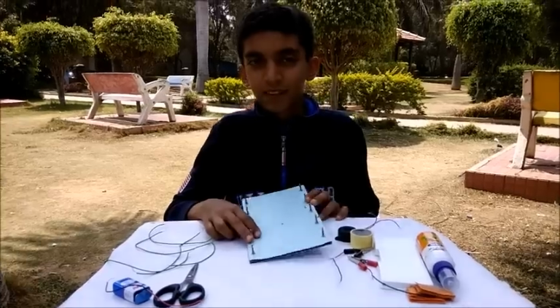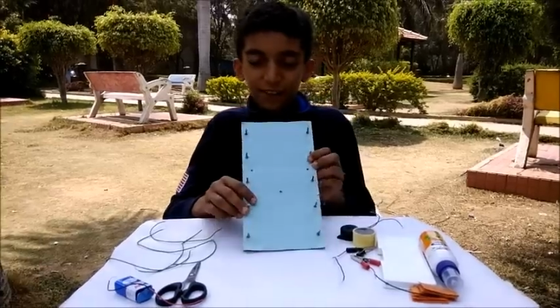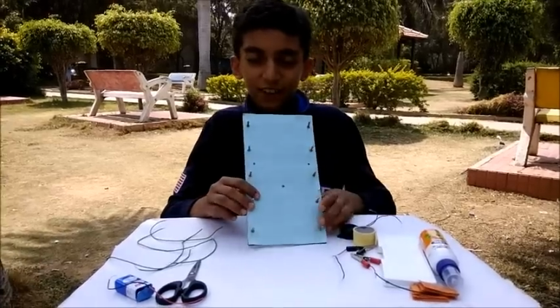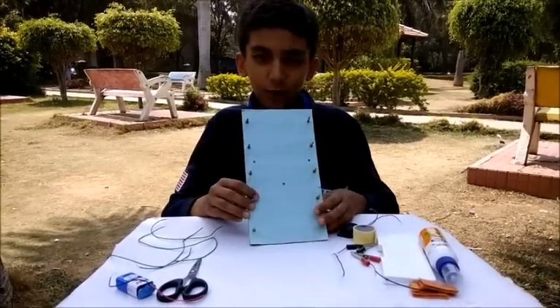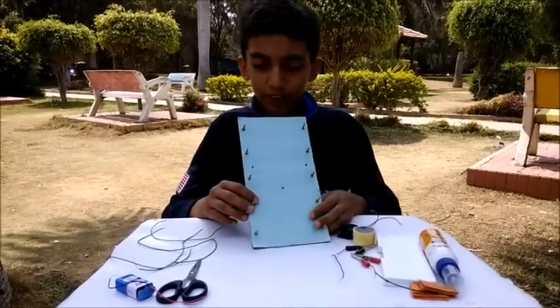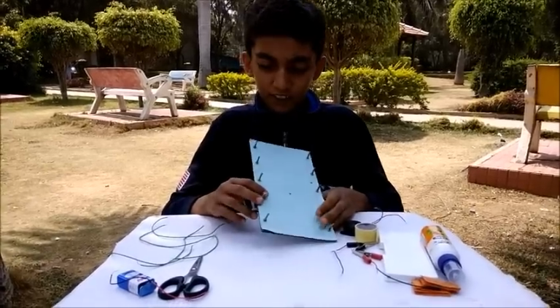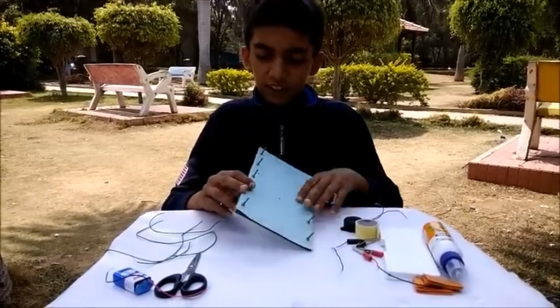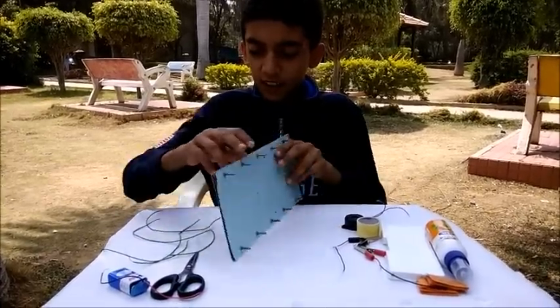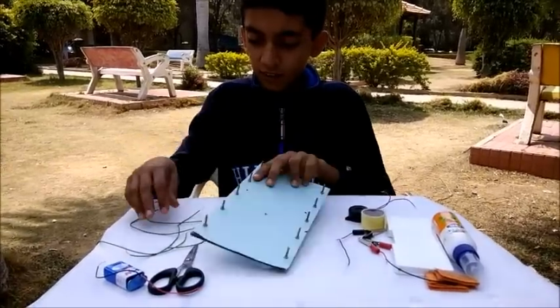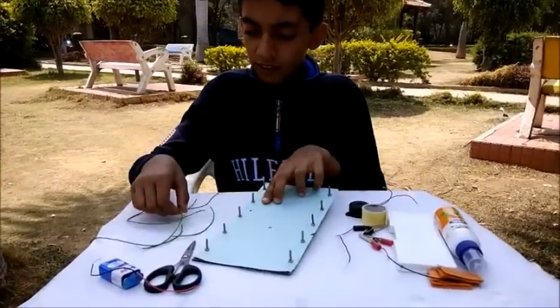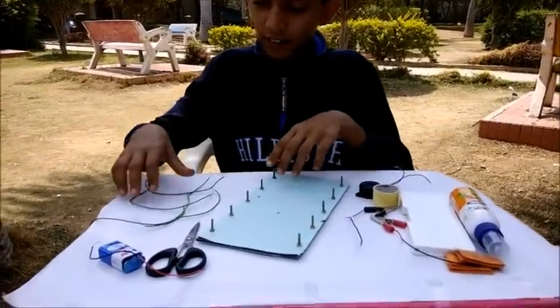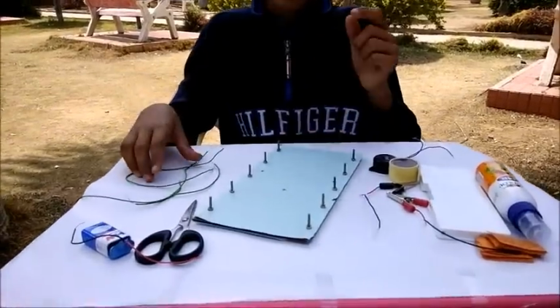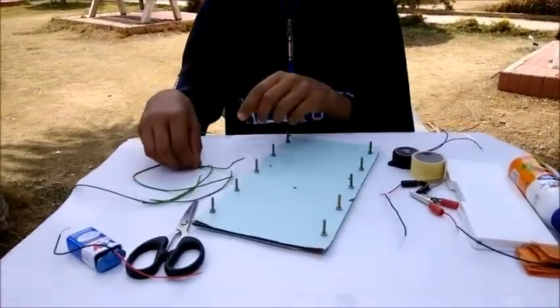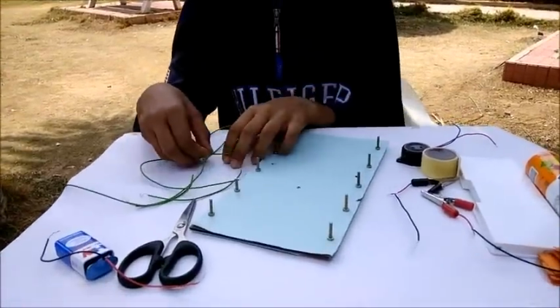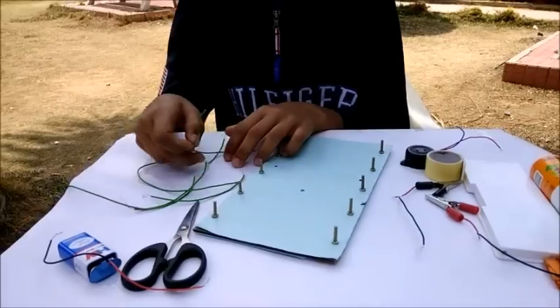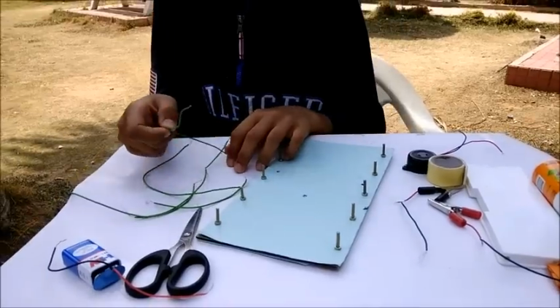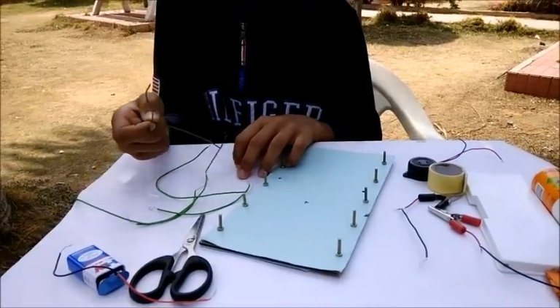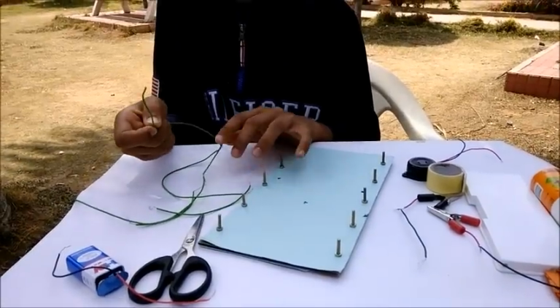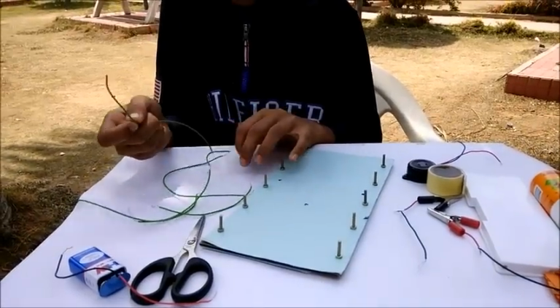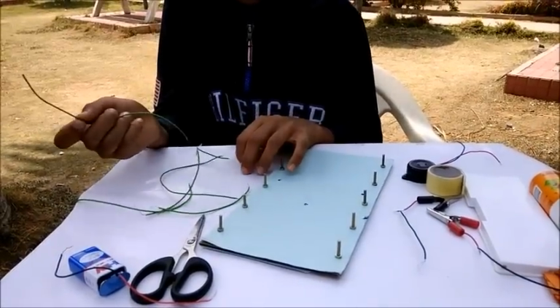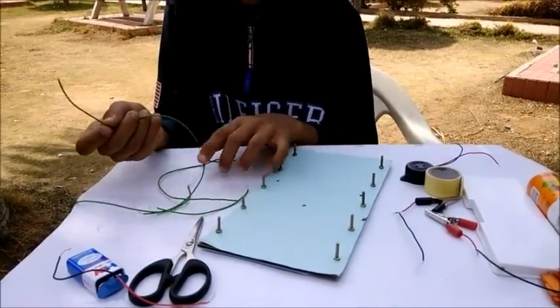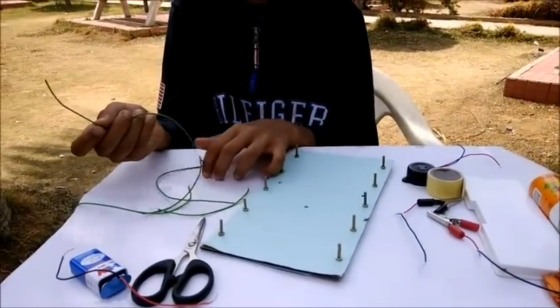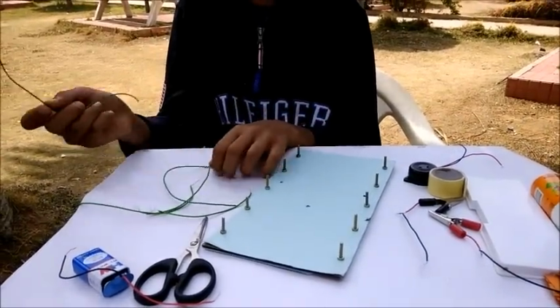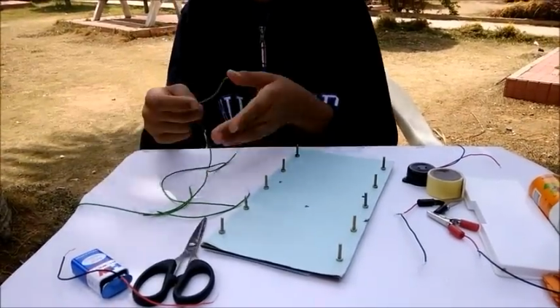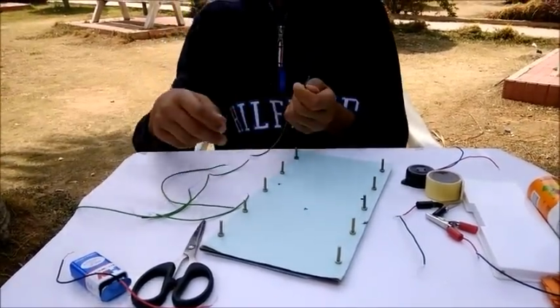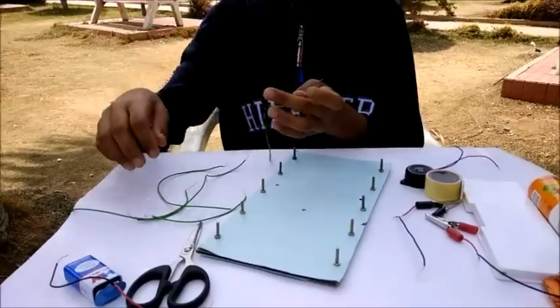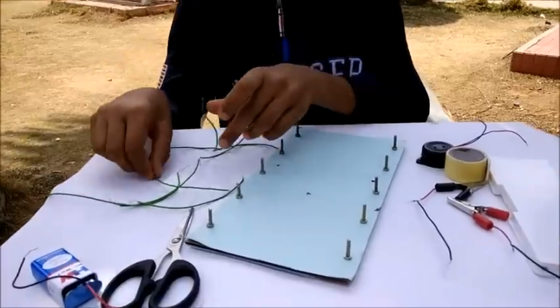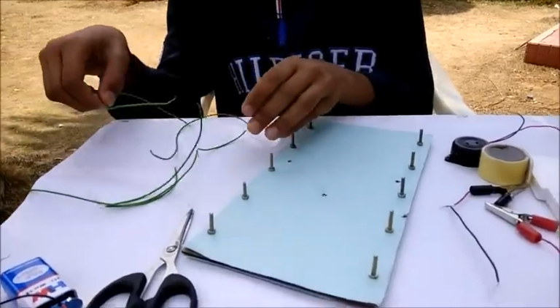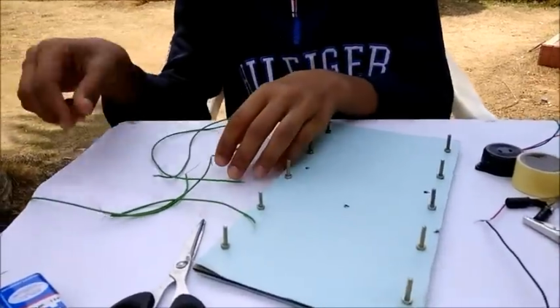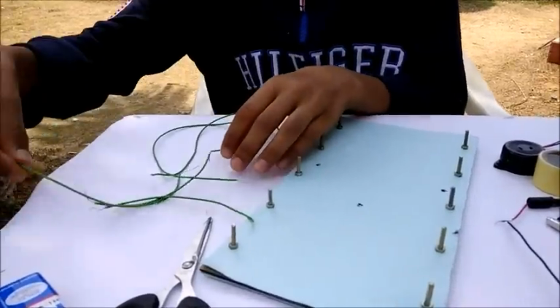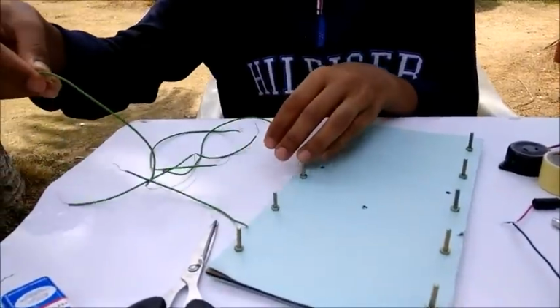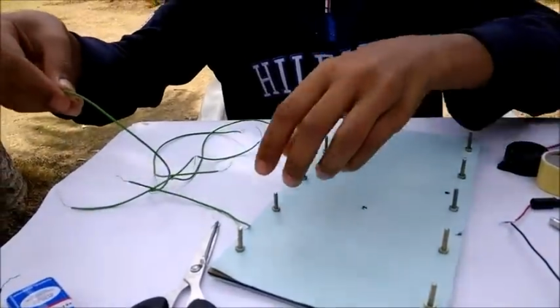I have fixed all the screws with its nuts. Now take a big wire, cut it into 5 different sizes, and strip both ends of the wire.